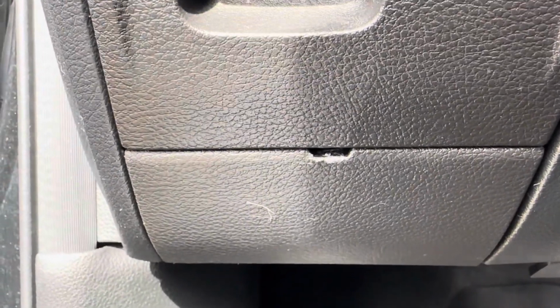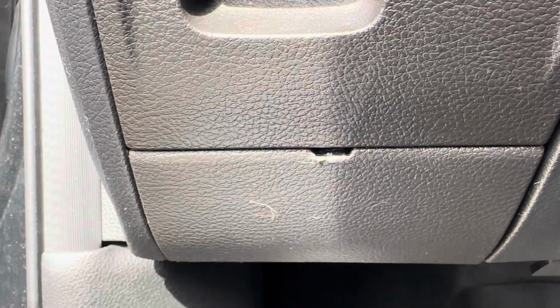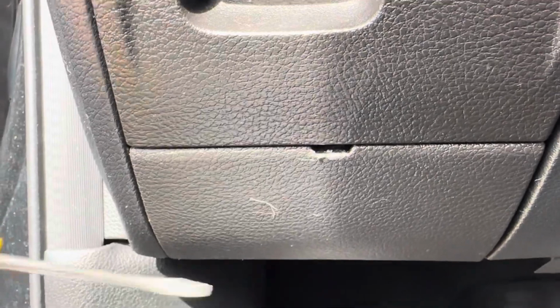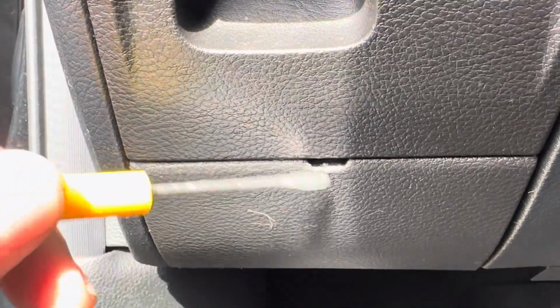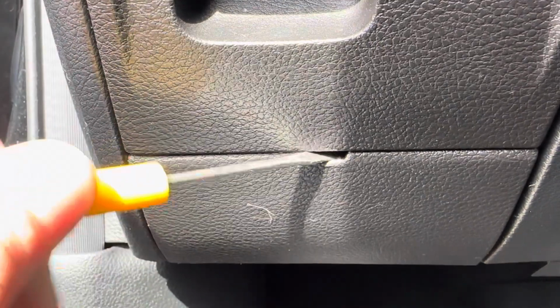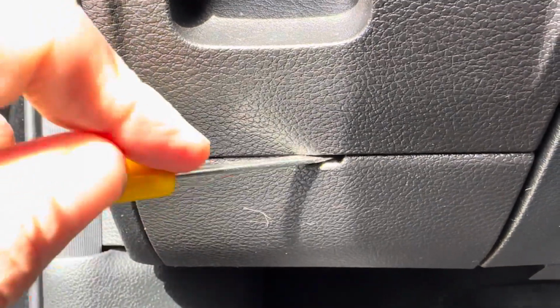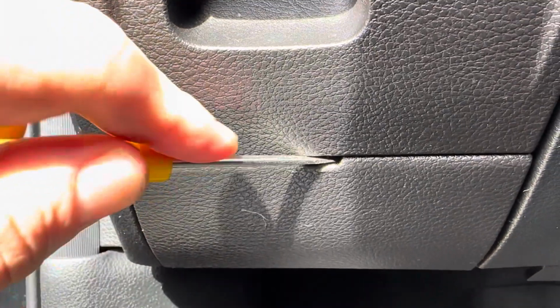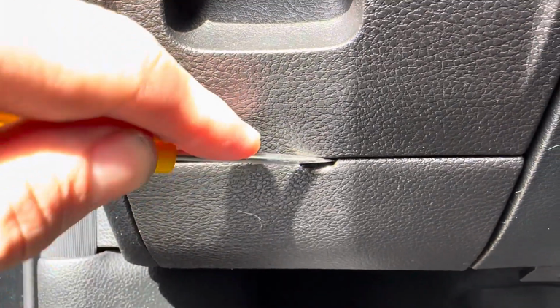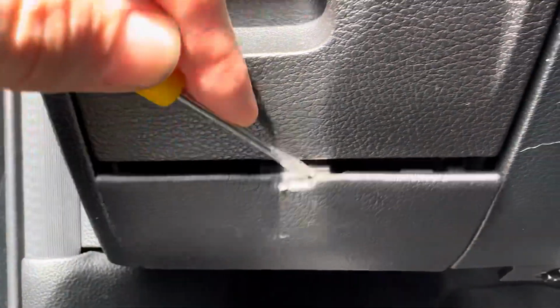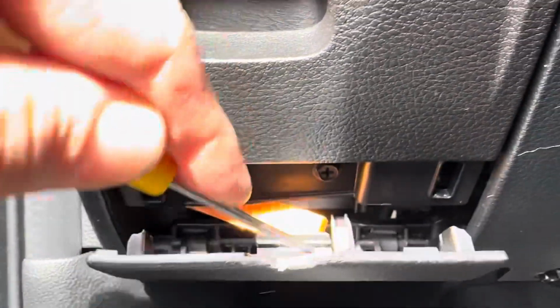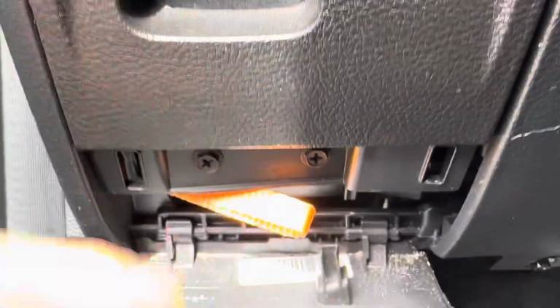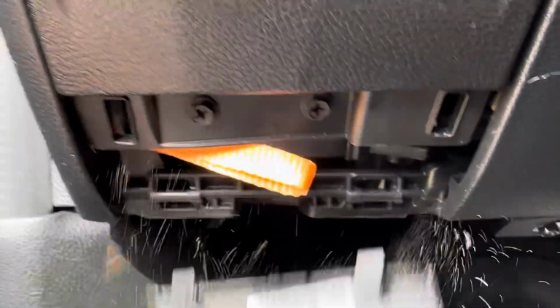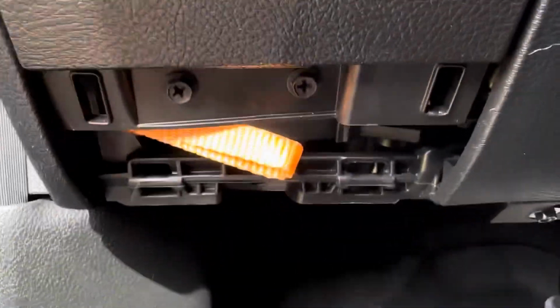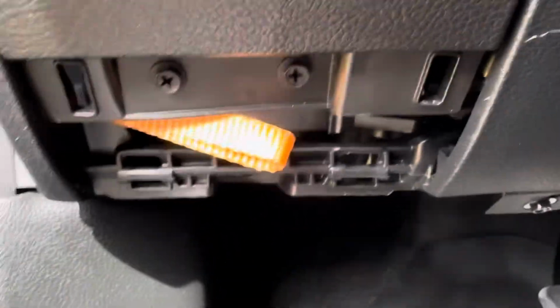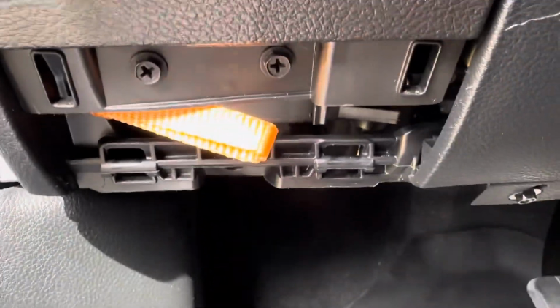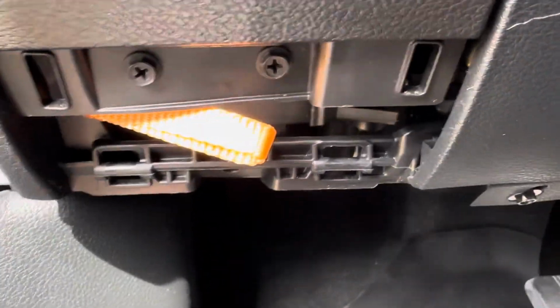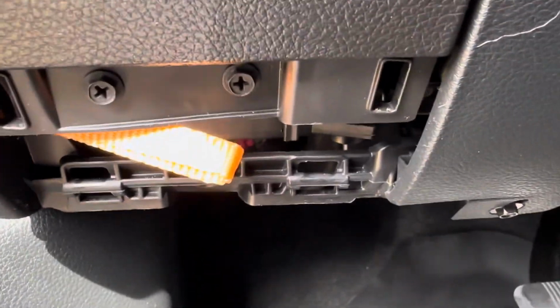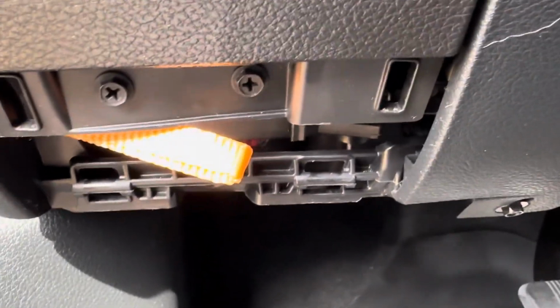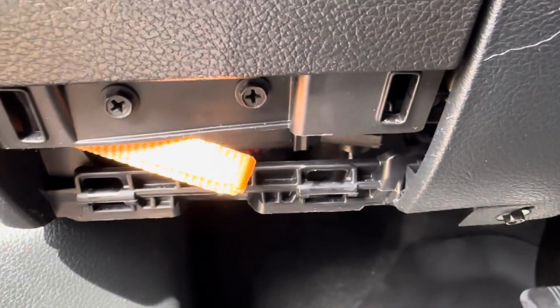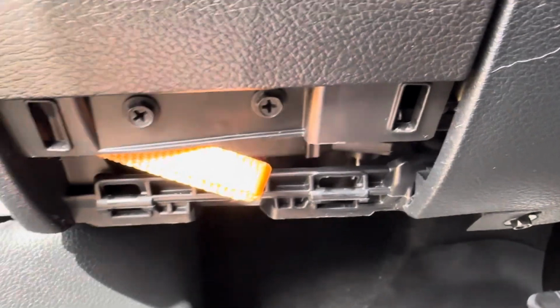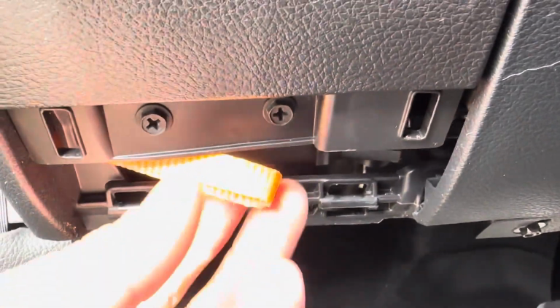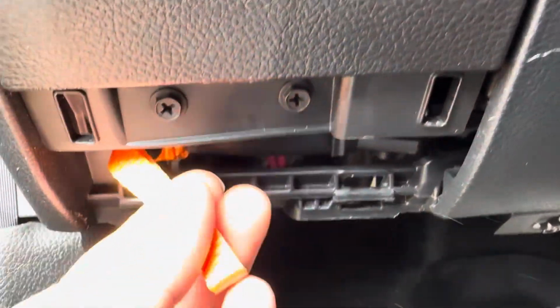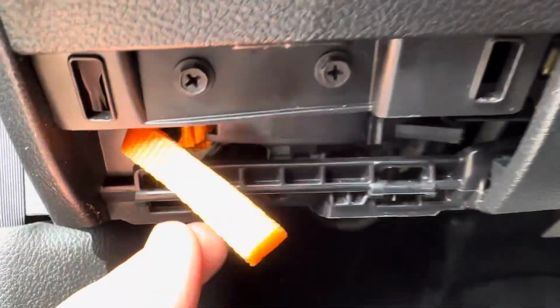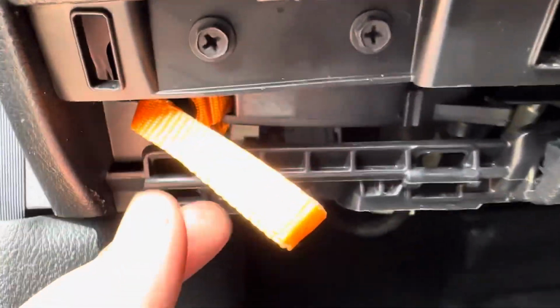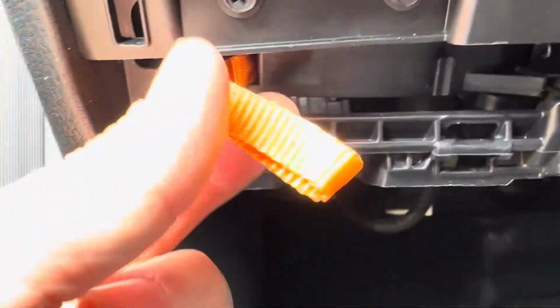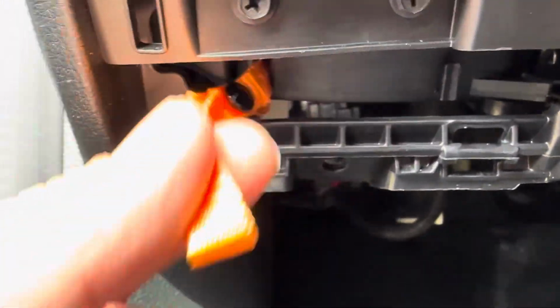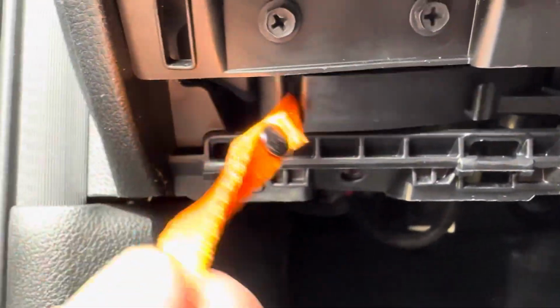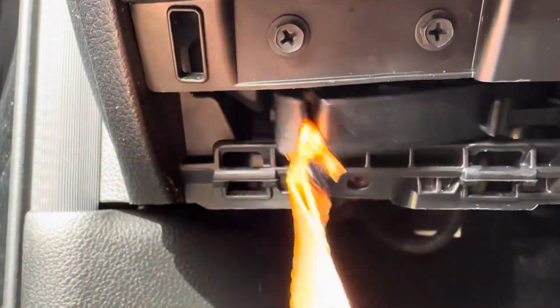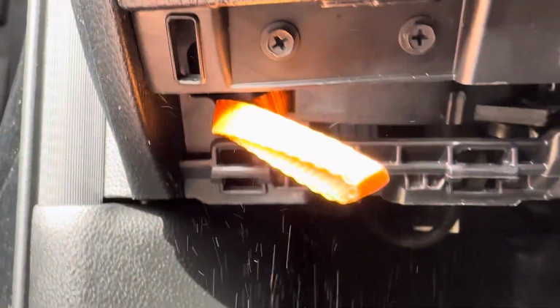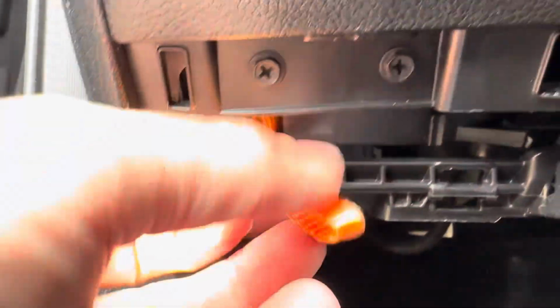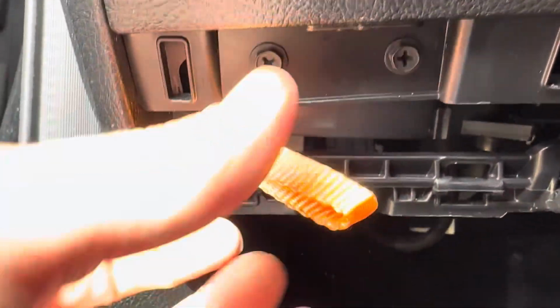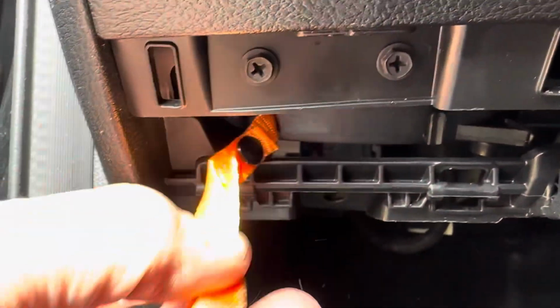You should just get yourself a little screwdriver or something, pry it down, and it'll actually come right off. And there's this right here — this is going to be your park override lever.